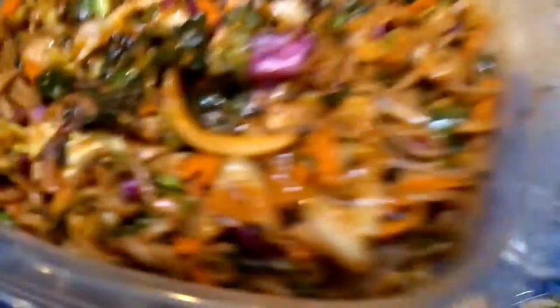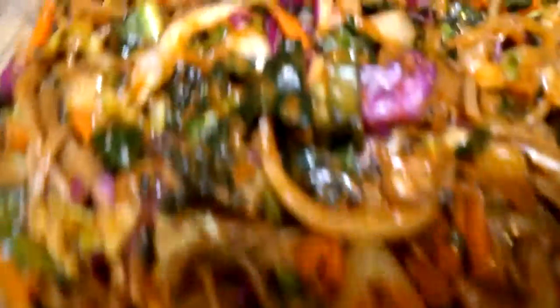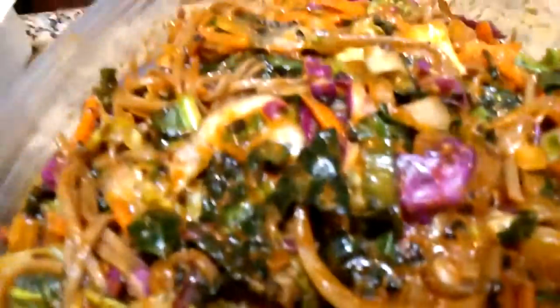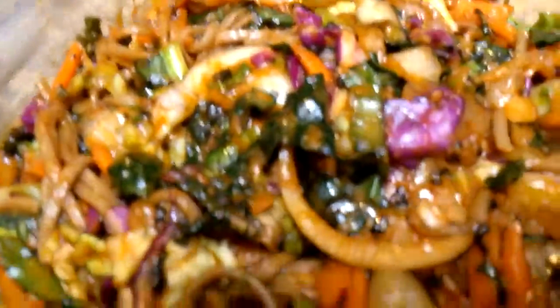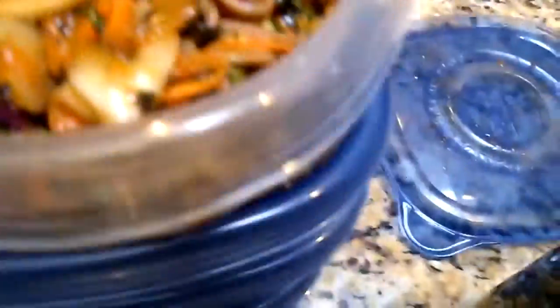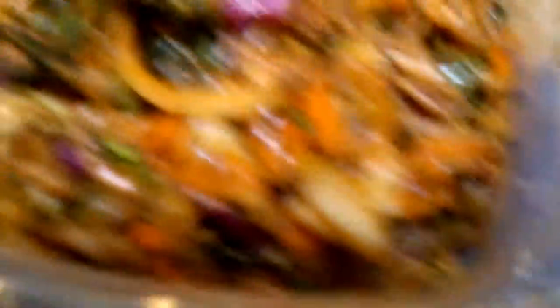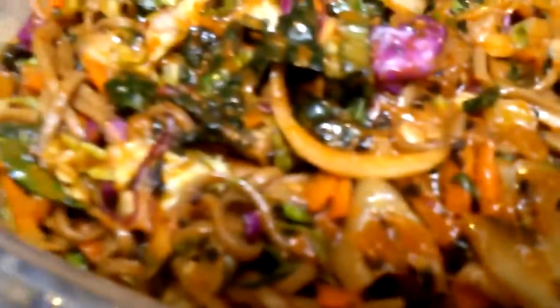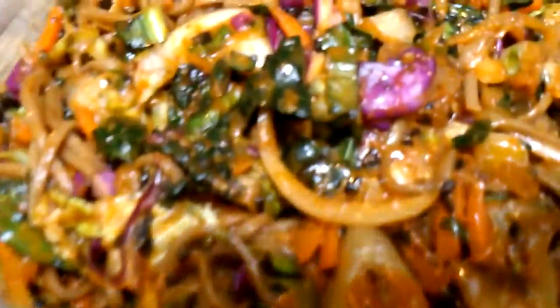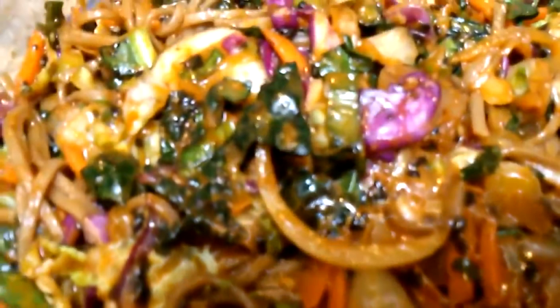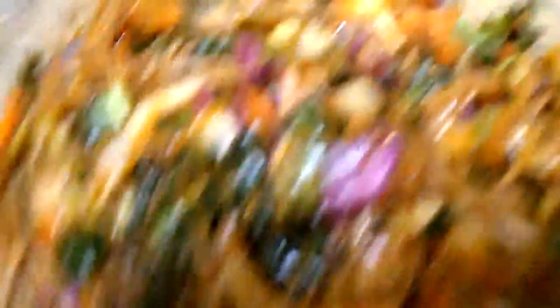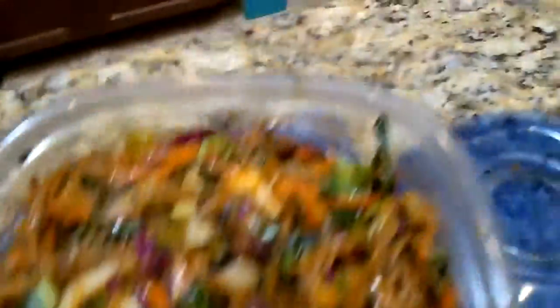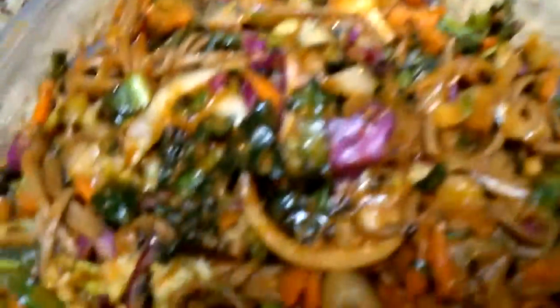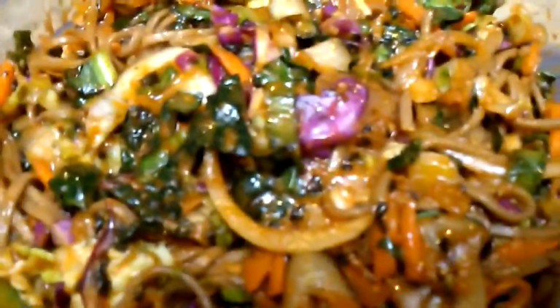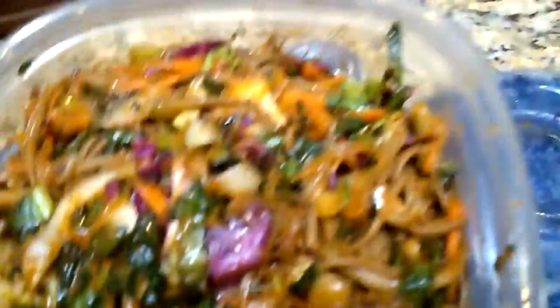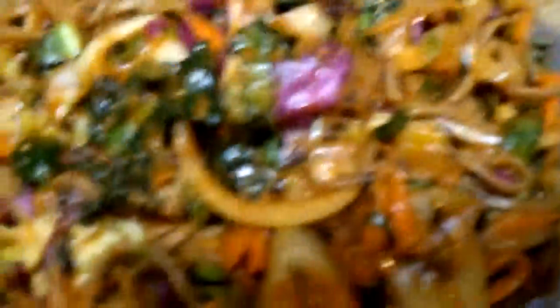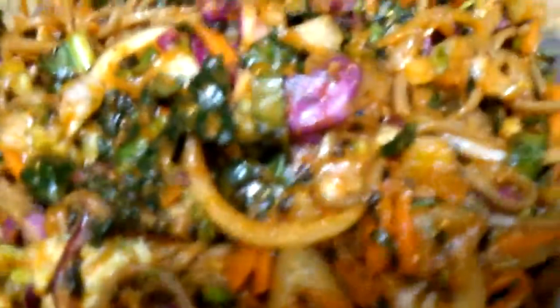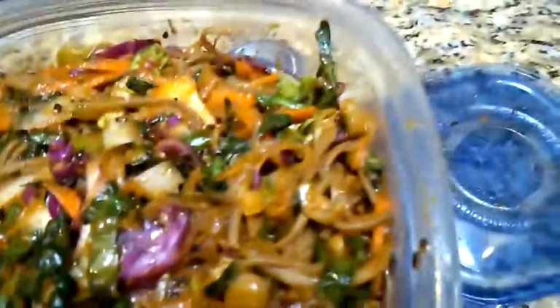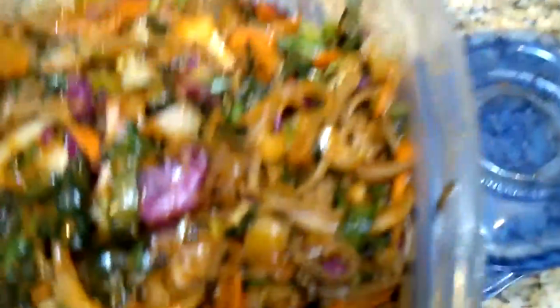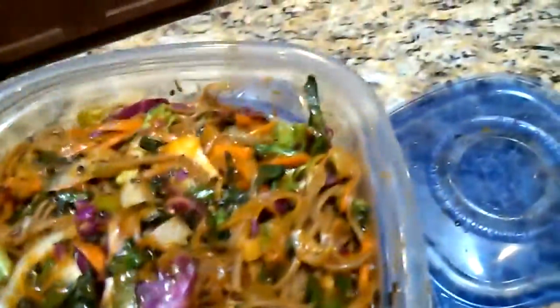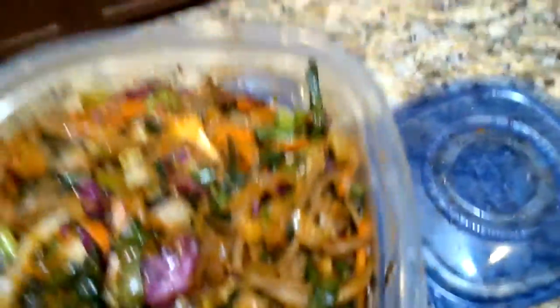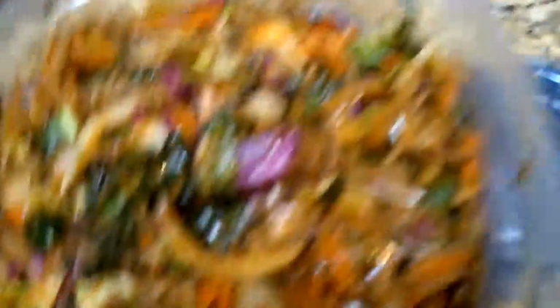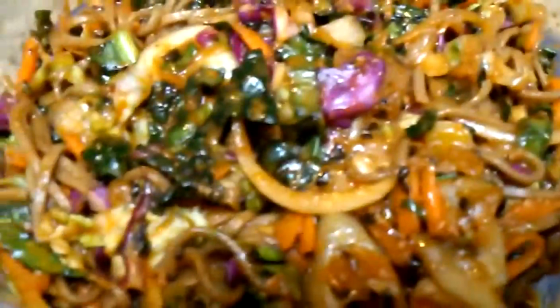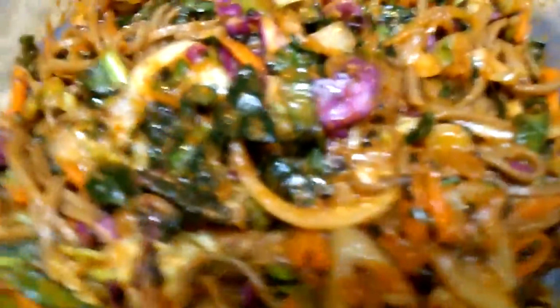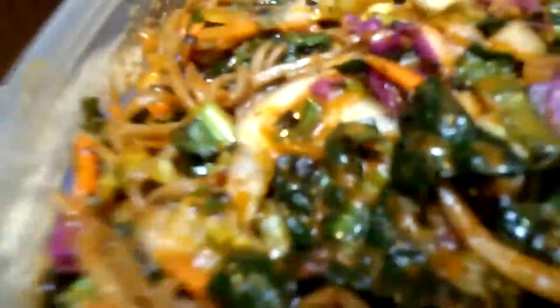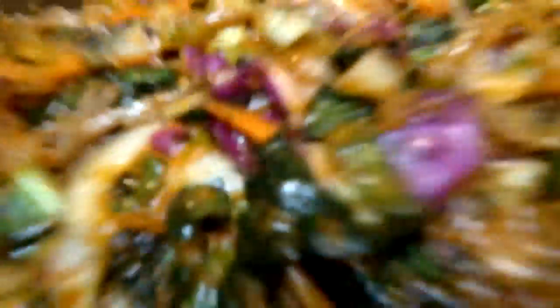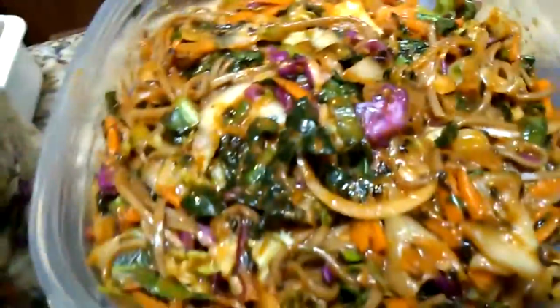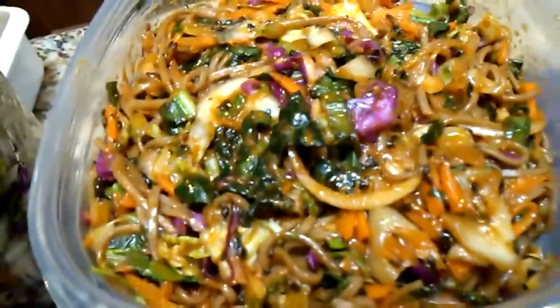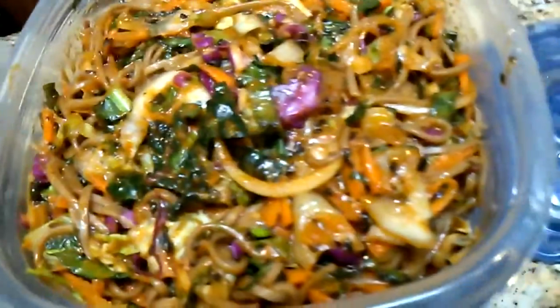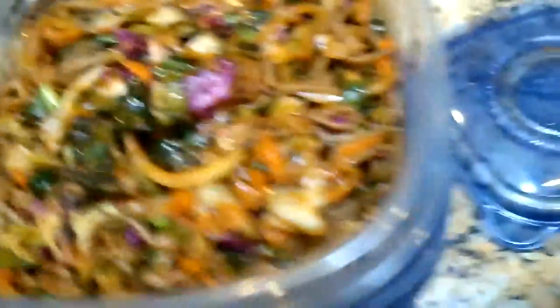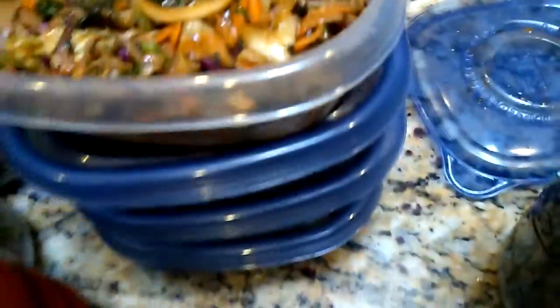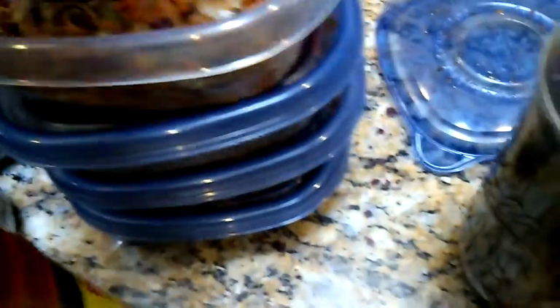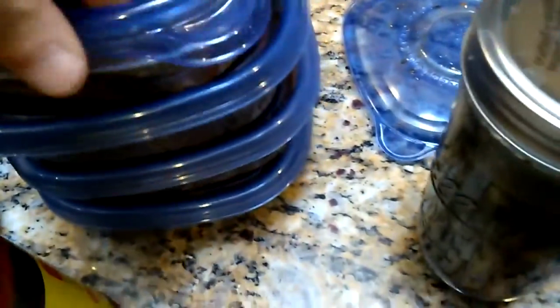And I put seaweed in it — you can probably see little pieces of roasted seaweed. So it's got calcium, mineral... Oh, it's kale — tons of kale. And jicama — jicama's so good. I love jicama. So I've got jicama and all that stuff in there.